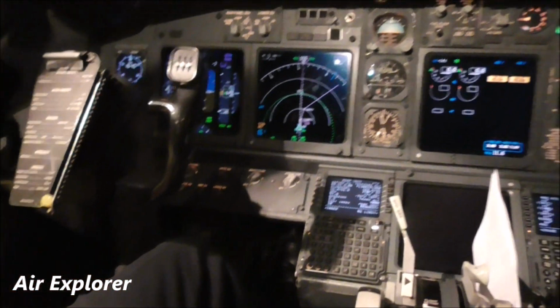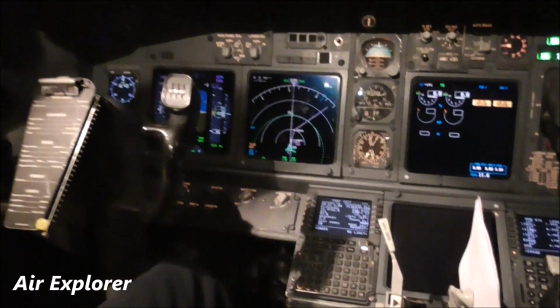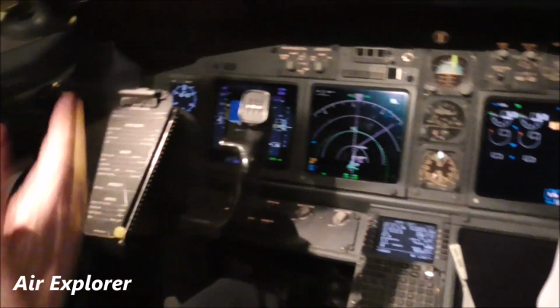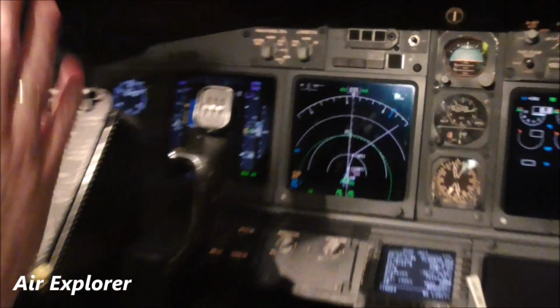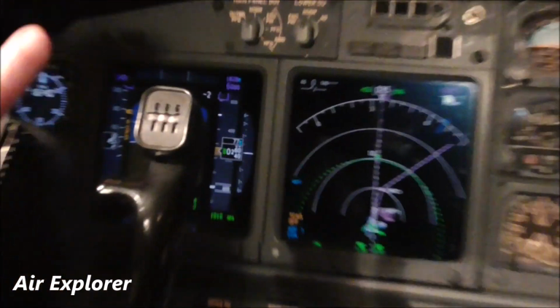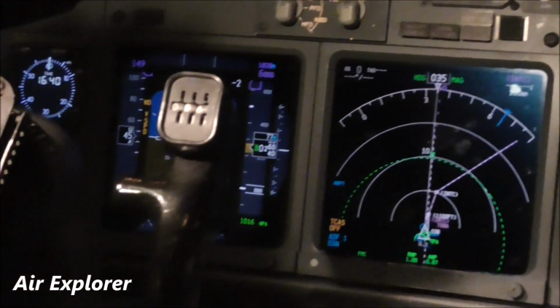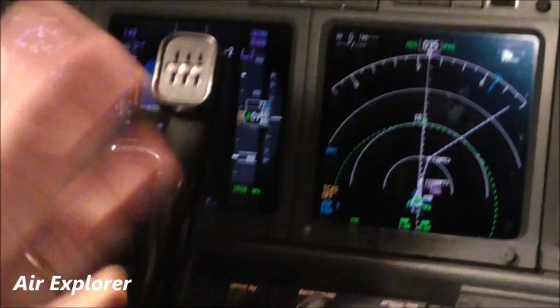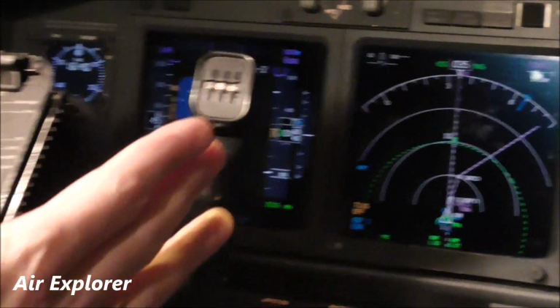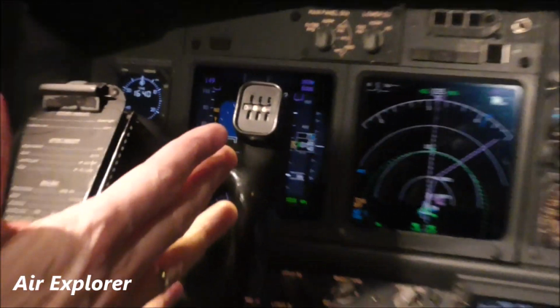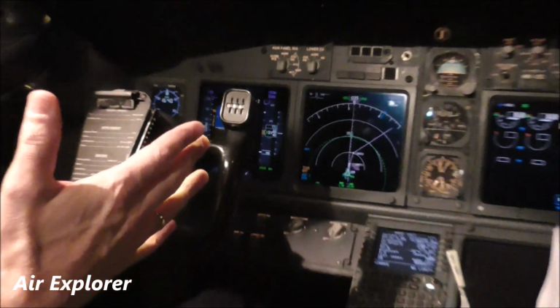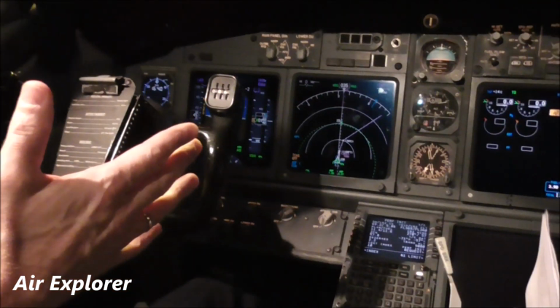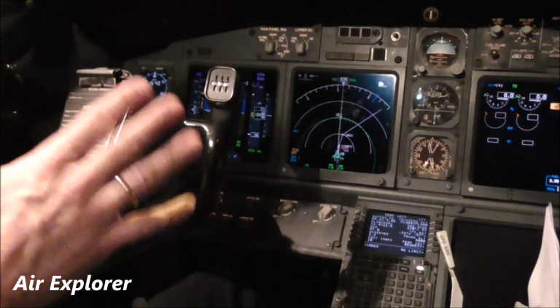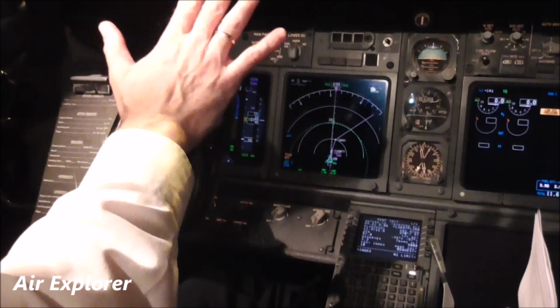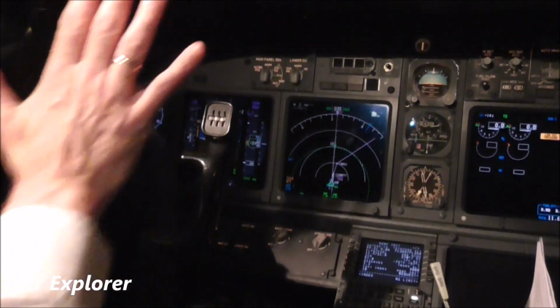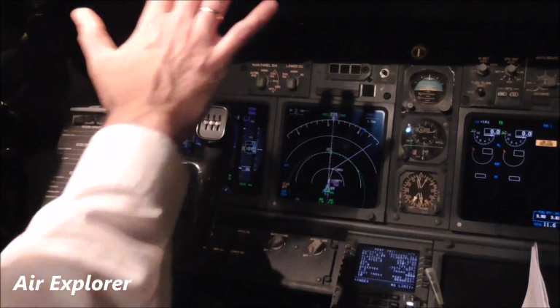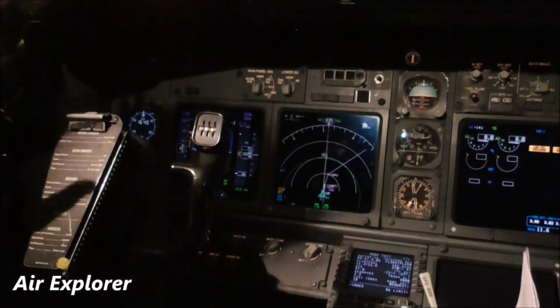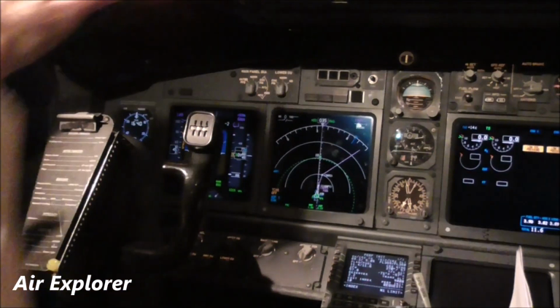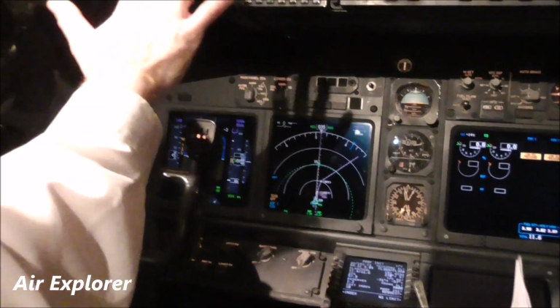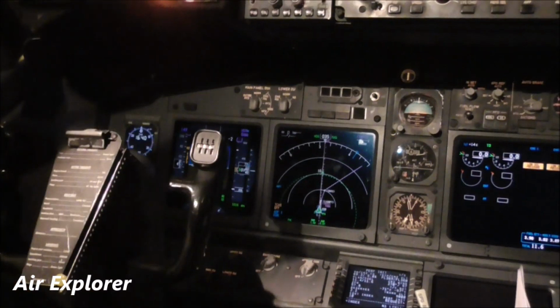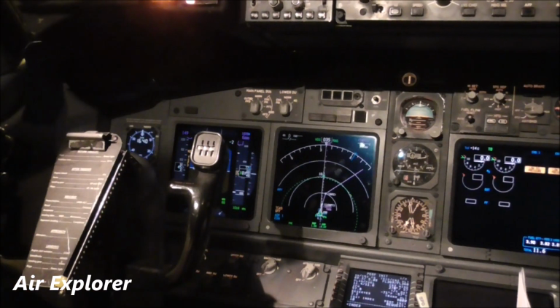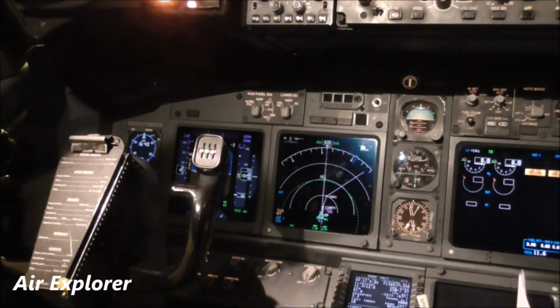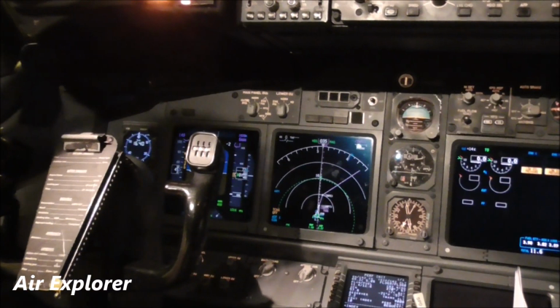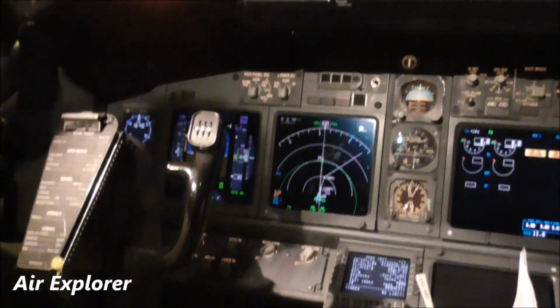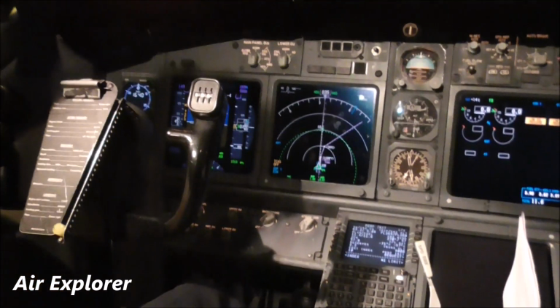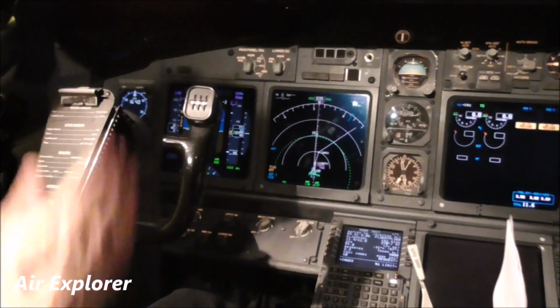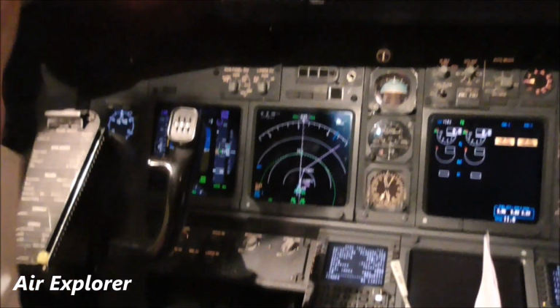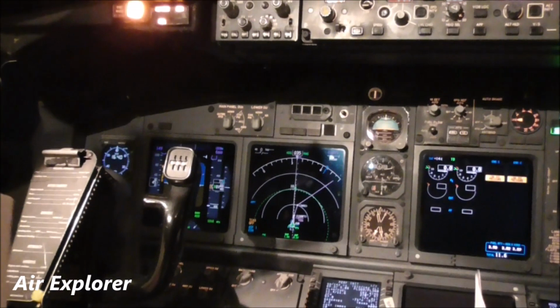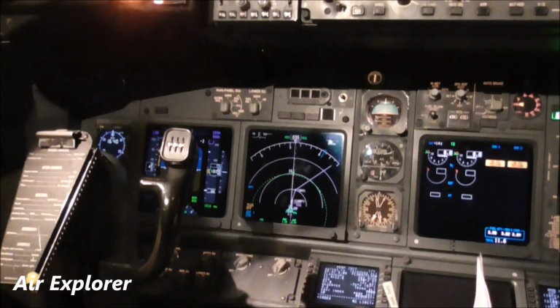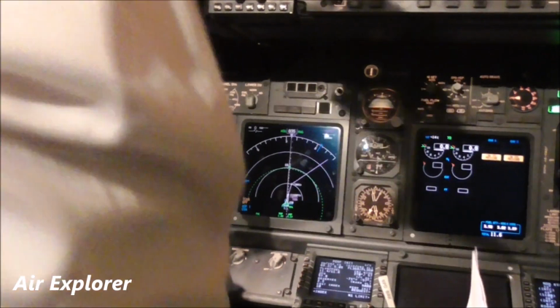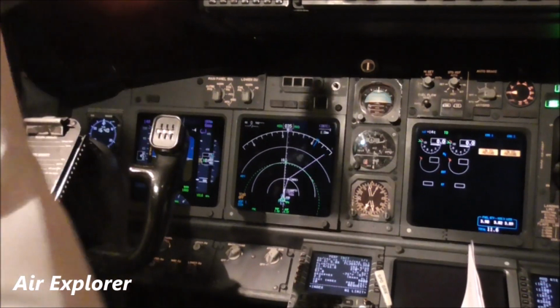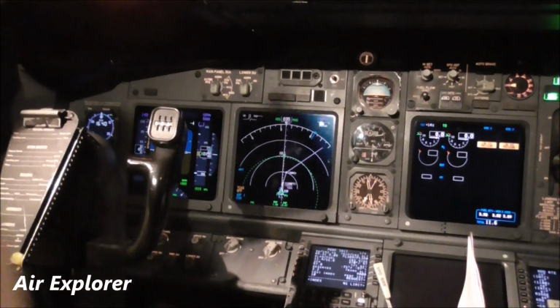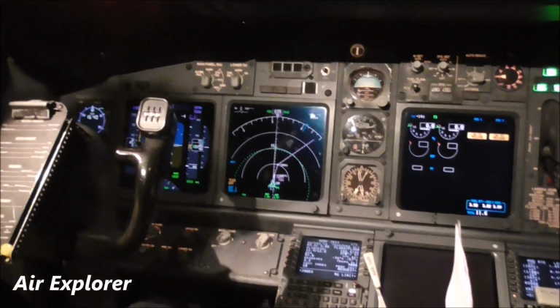While you are flying? Well, normally you use them only on the ground, just to keep straight on the runway. But it's controlling the rudder, the big fin on the tail.